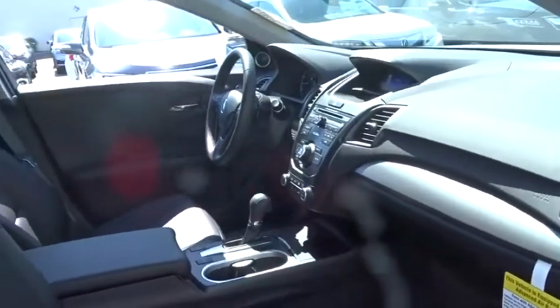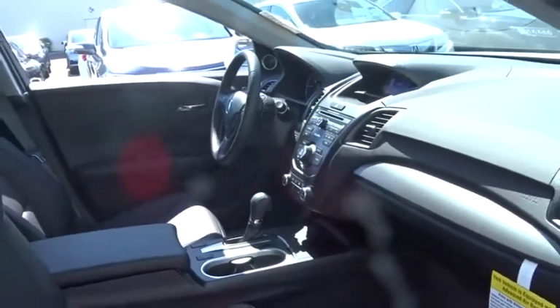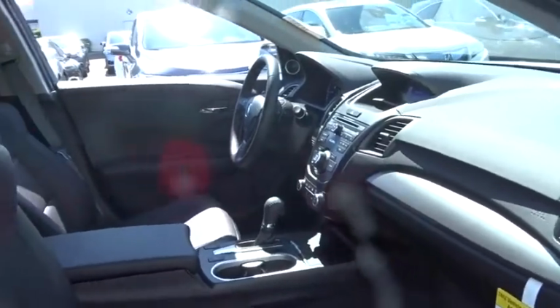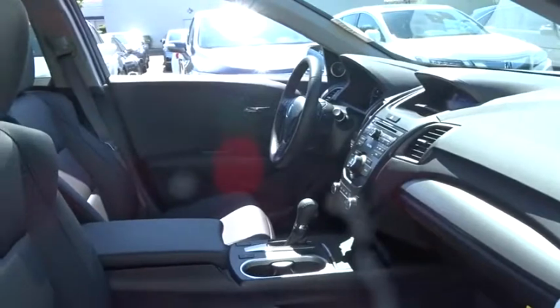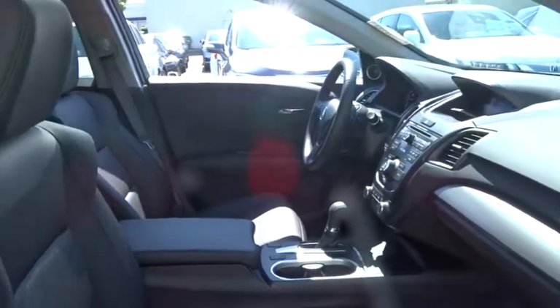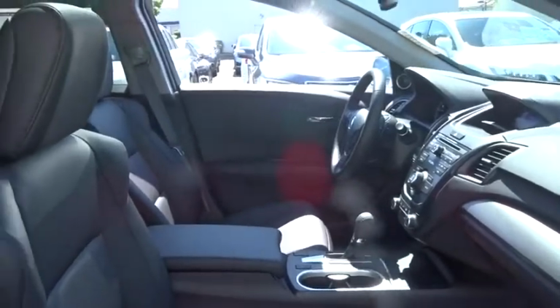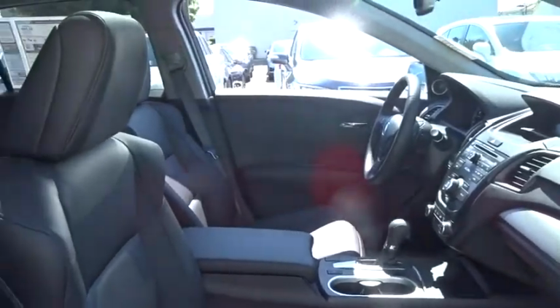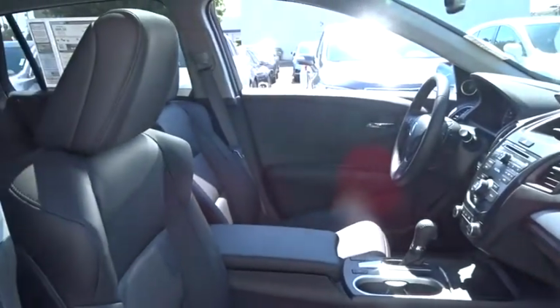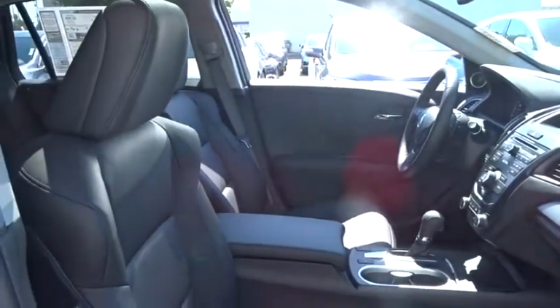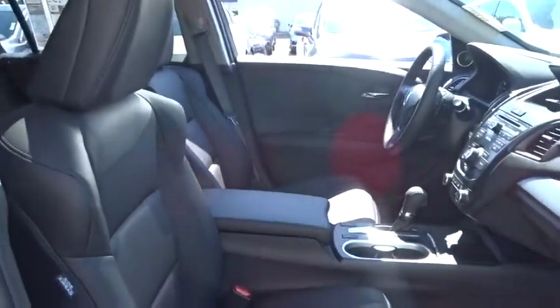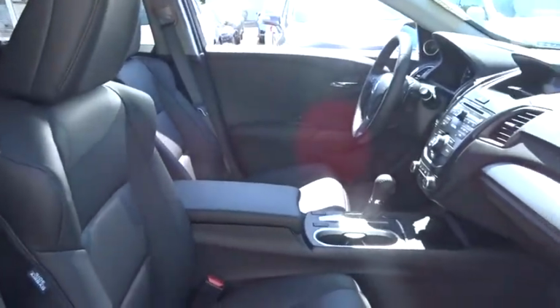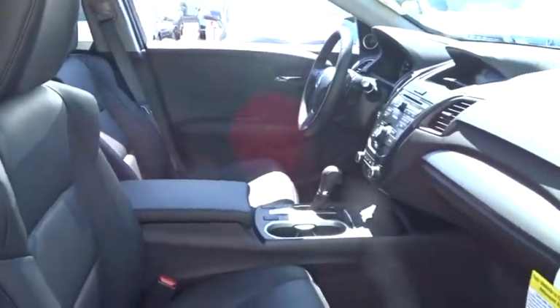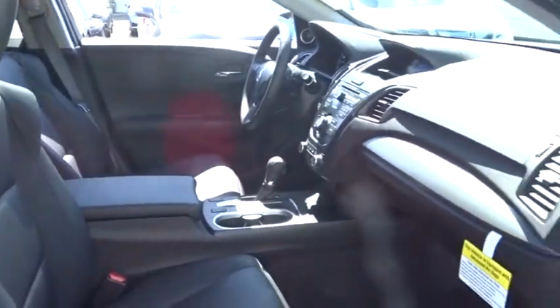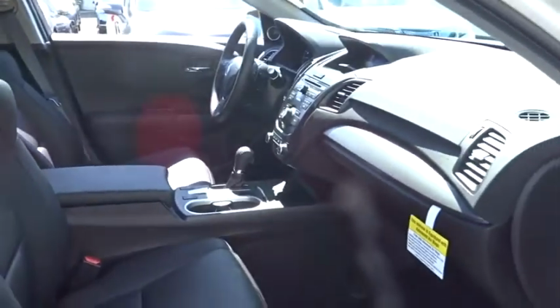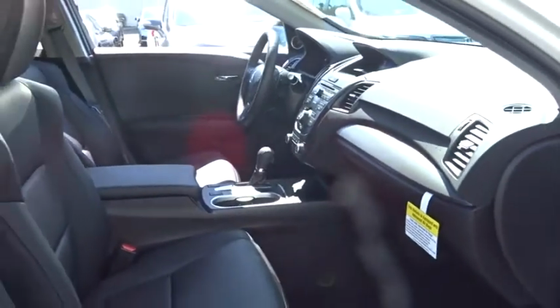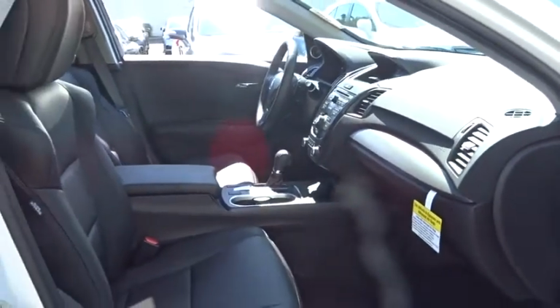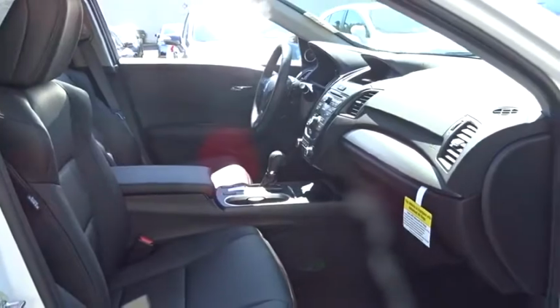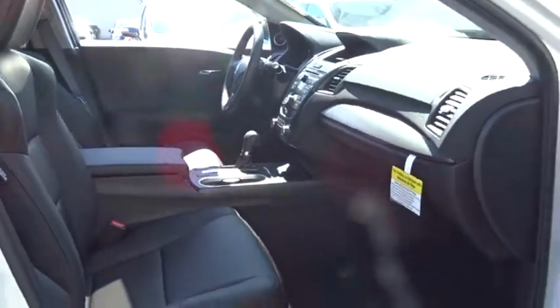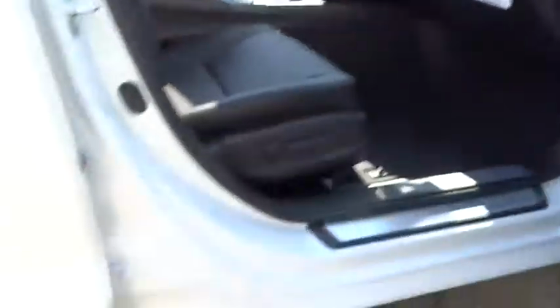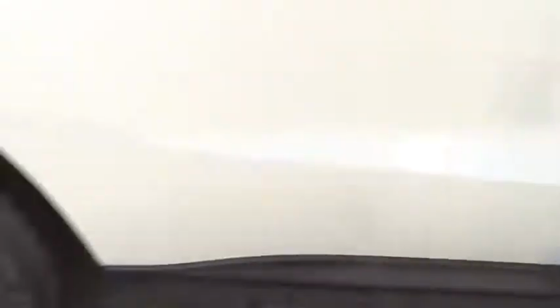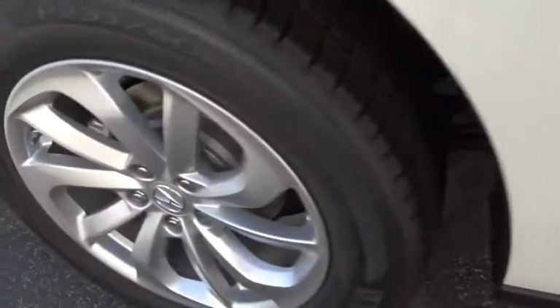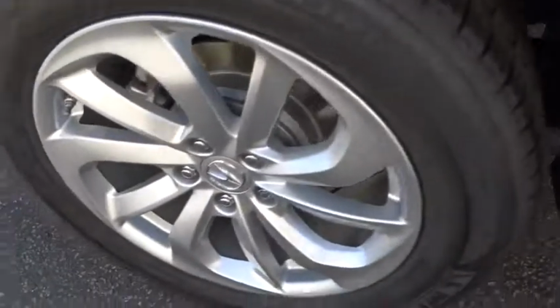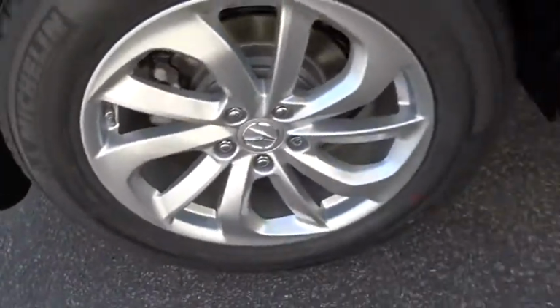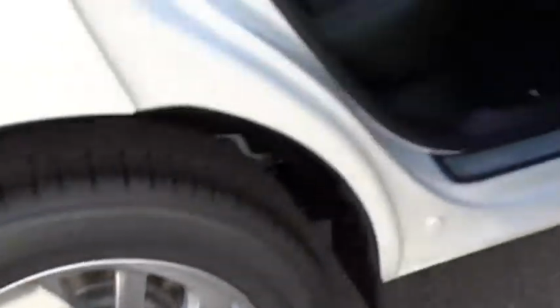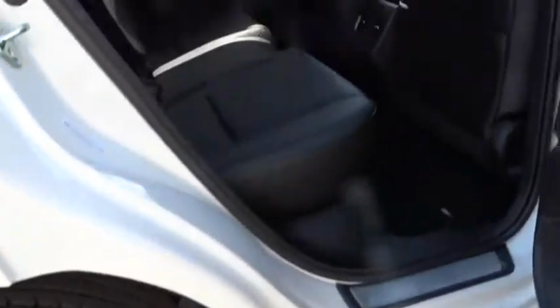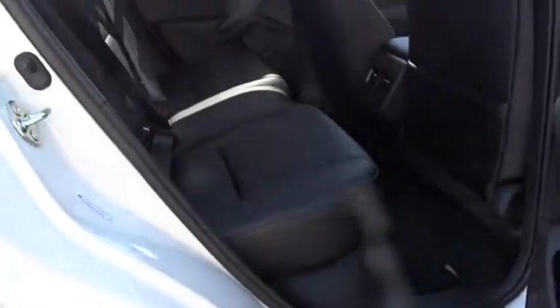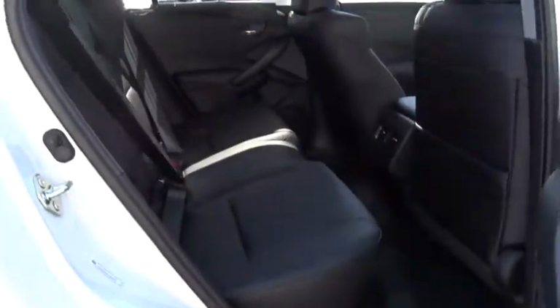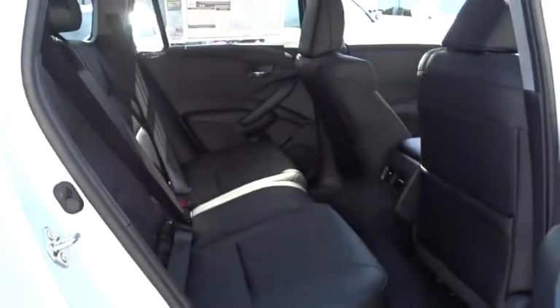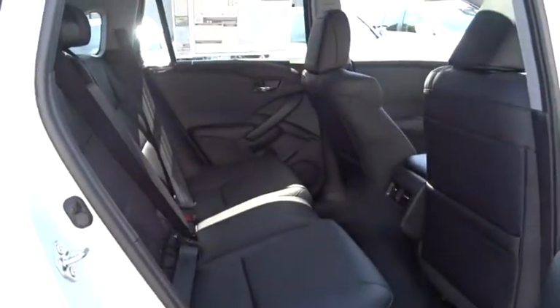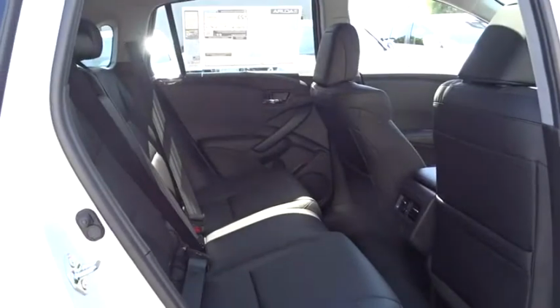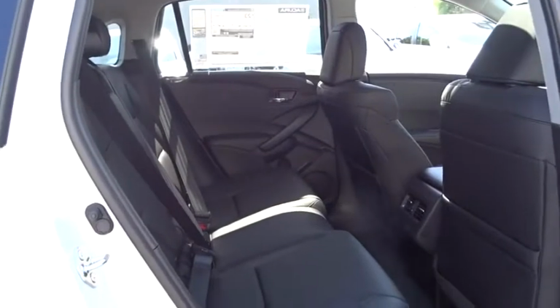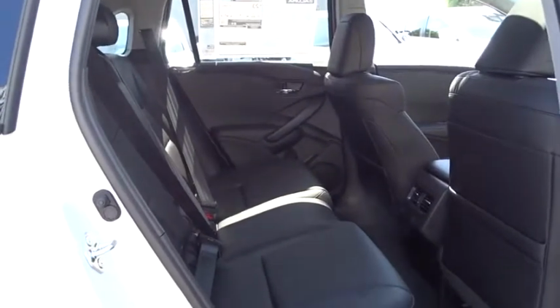Leather wrapped steering wheel, Bluetooth, power steering, adjustable steering wheel, cruise control, keyless start, auto dimming rear view mirror, four wheel disc brakes, aluminum wheels, floor mats, AM FM stereo radio.